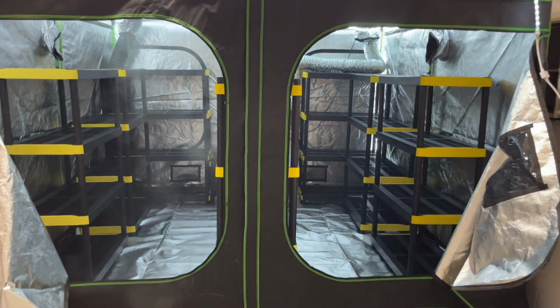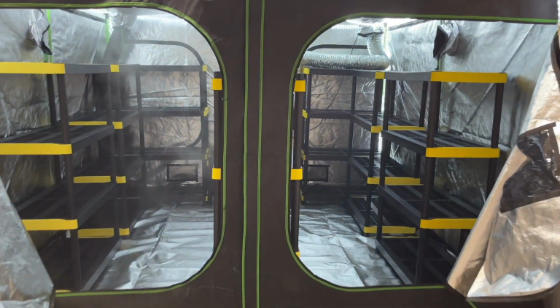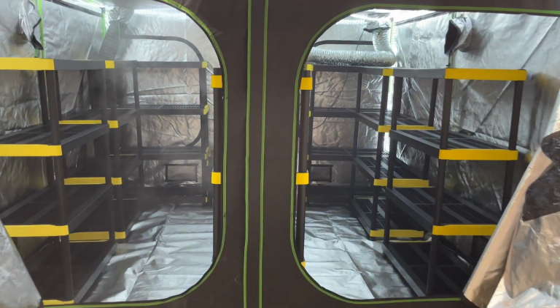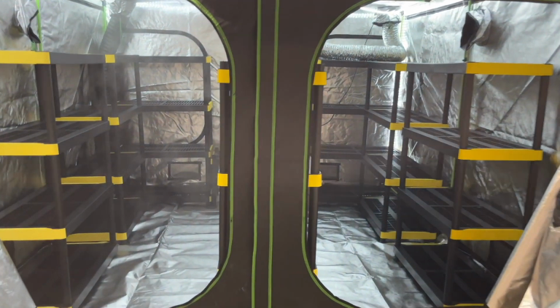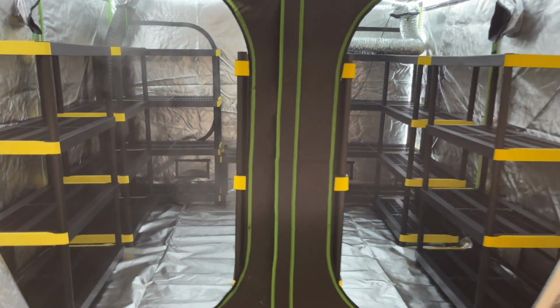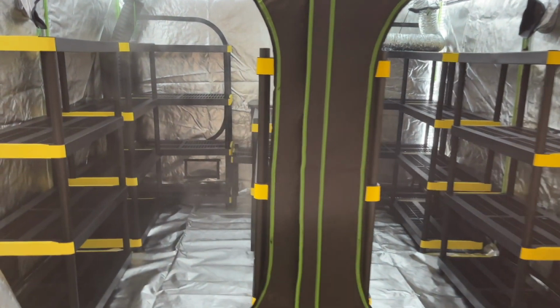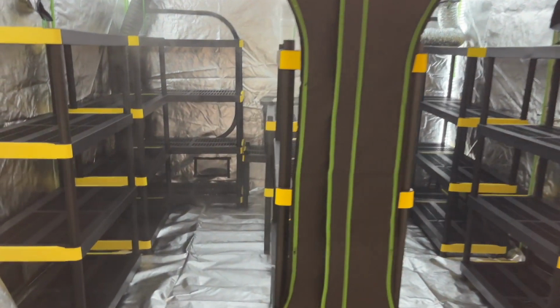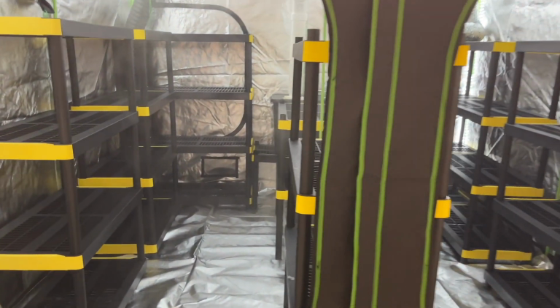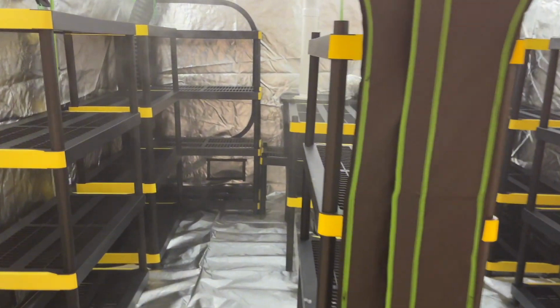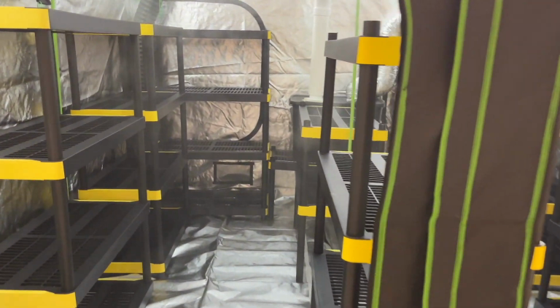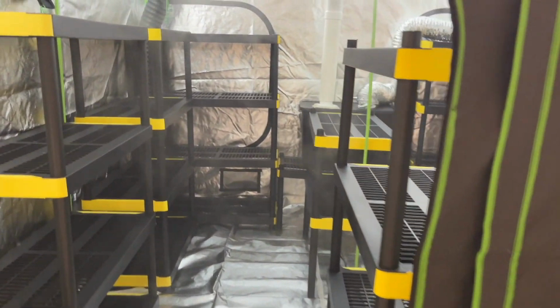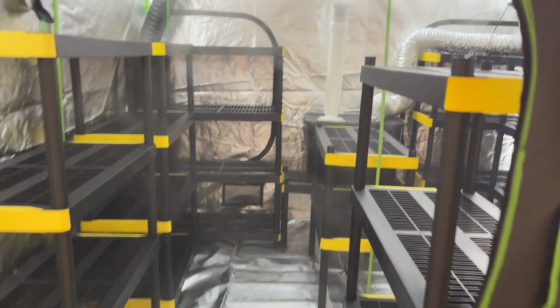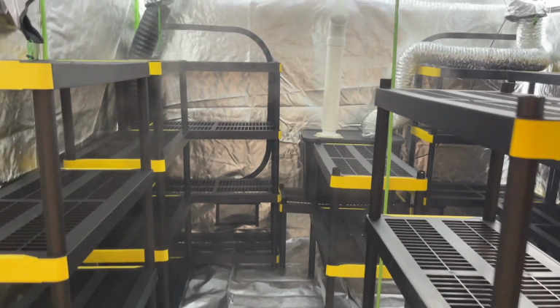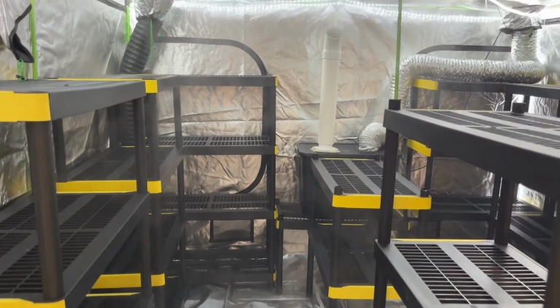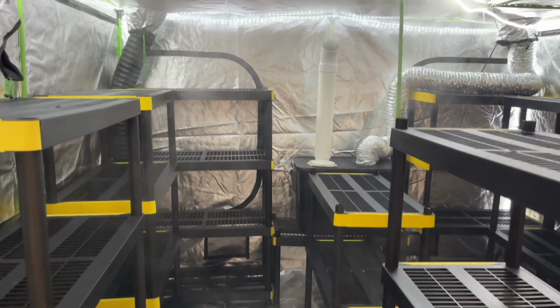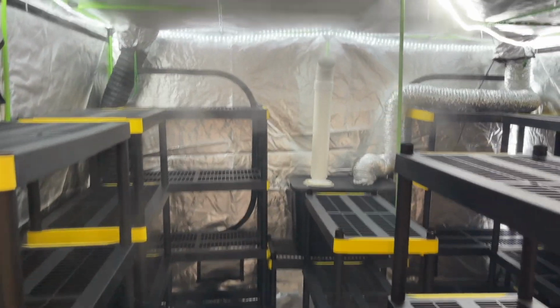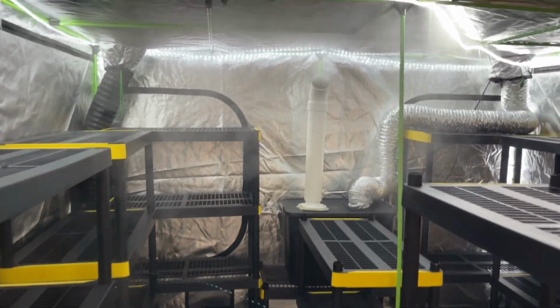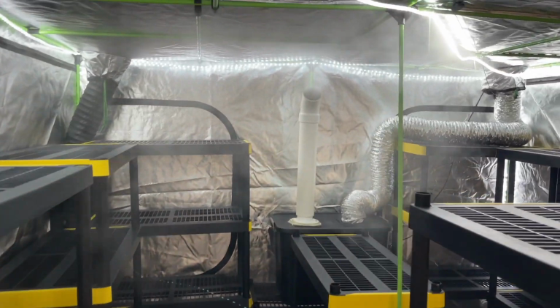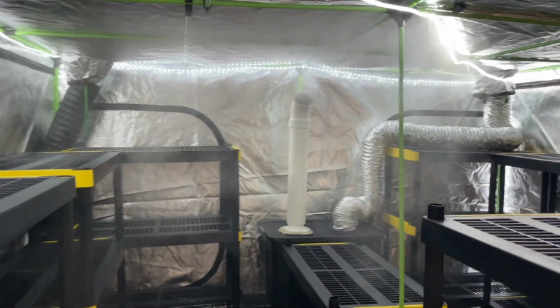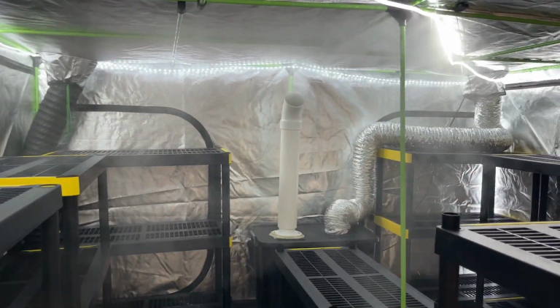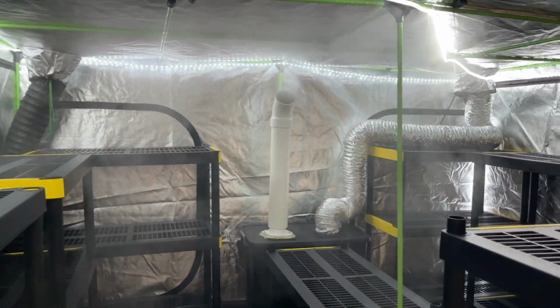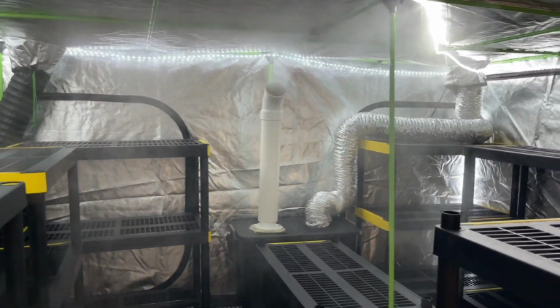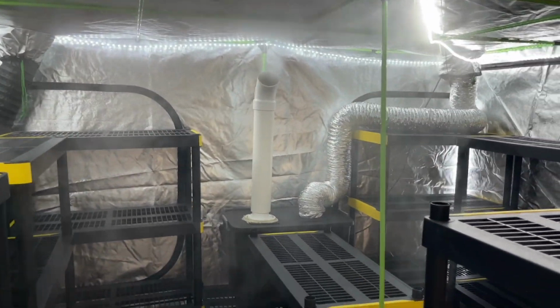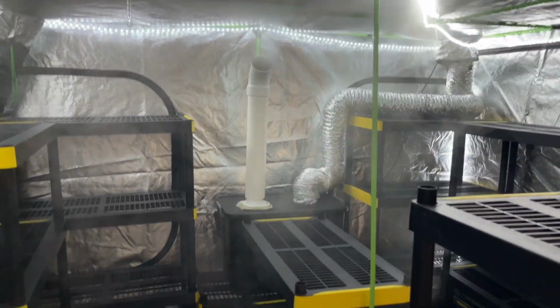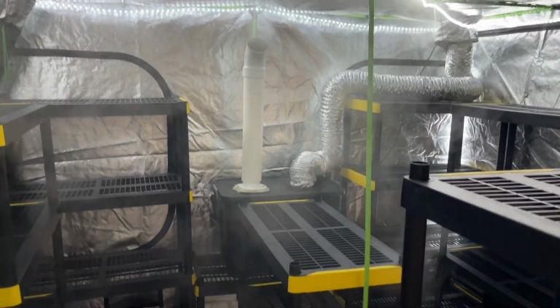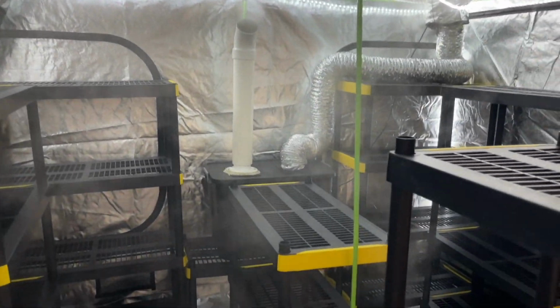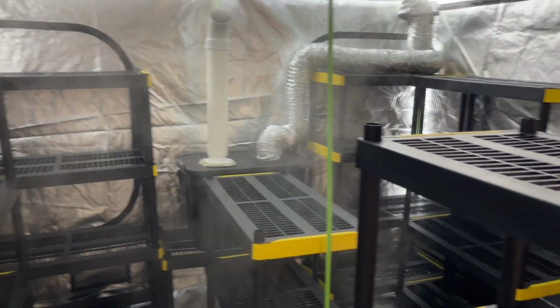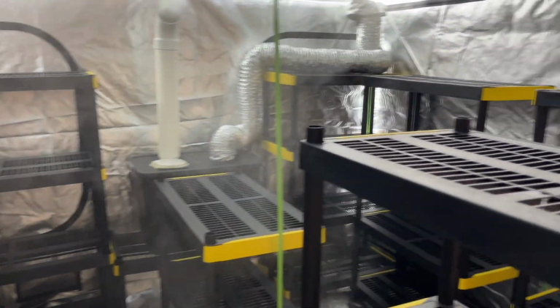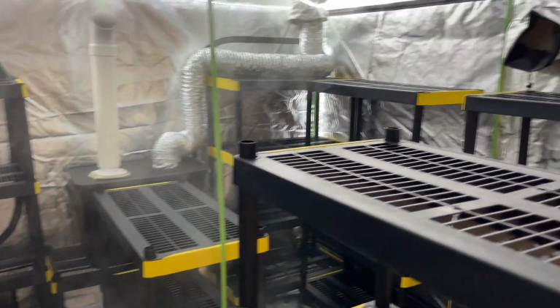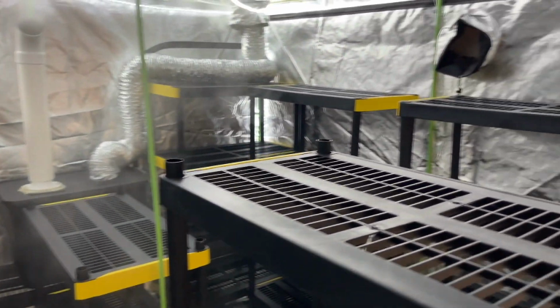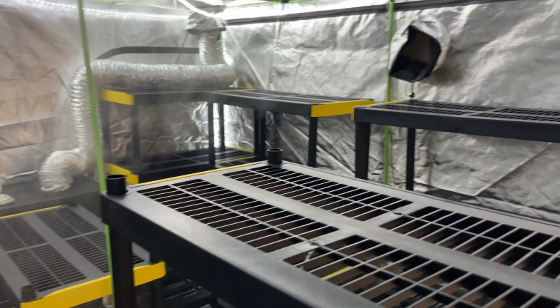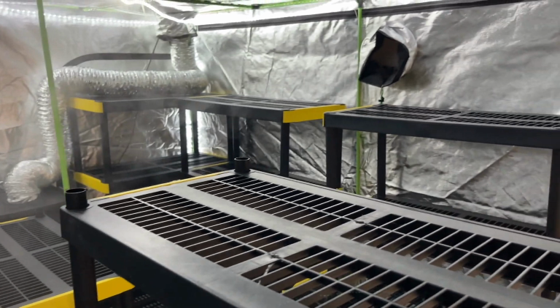Welcome back to Spore and Sprout. In this video I'm going to show you how I set up my mushroom grow tent so I can grow any mushrooms I want at a large scale.